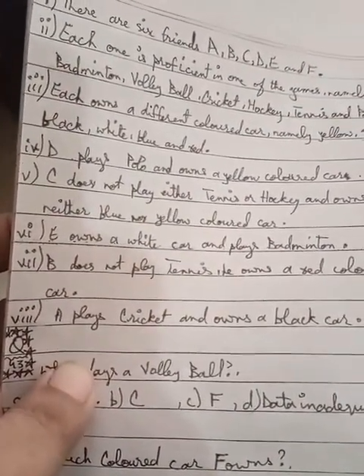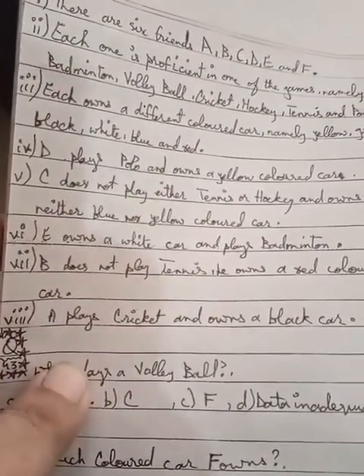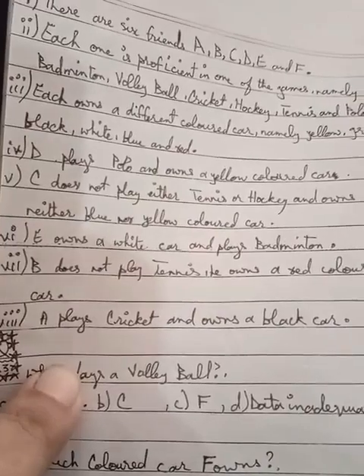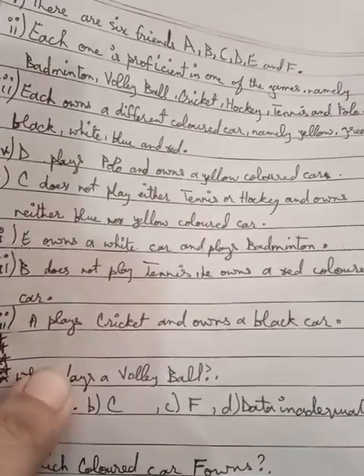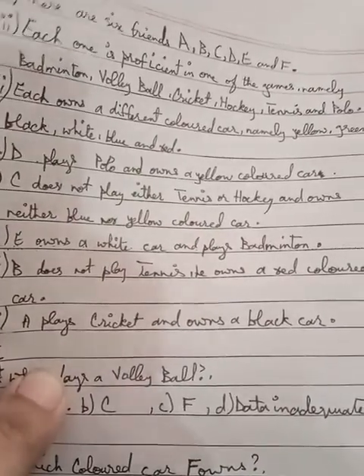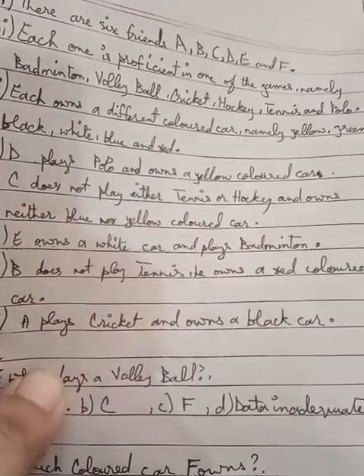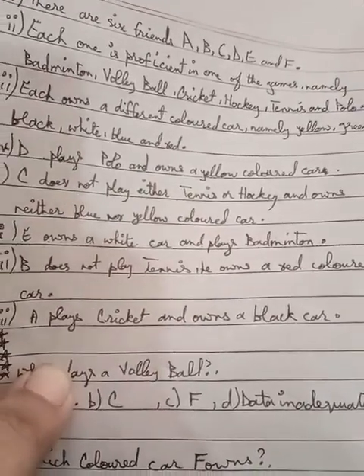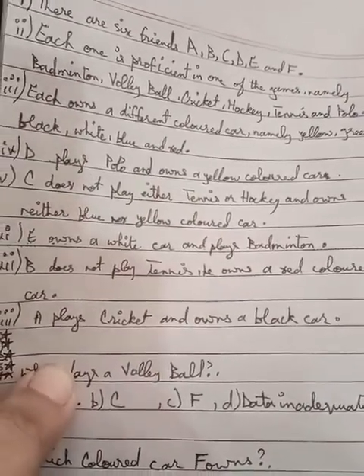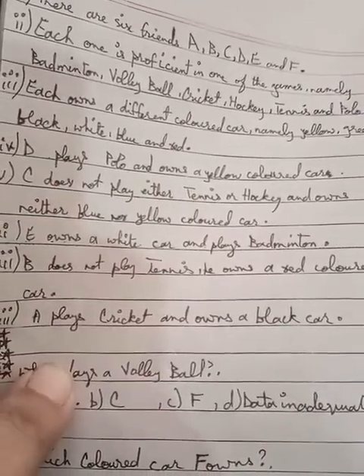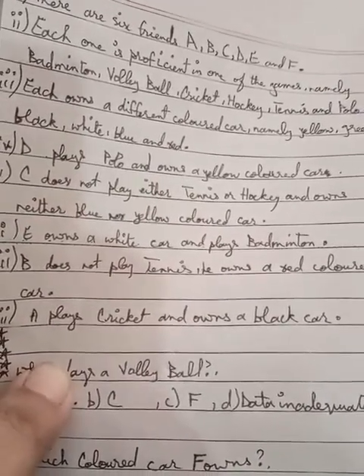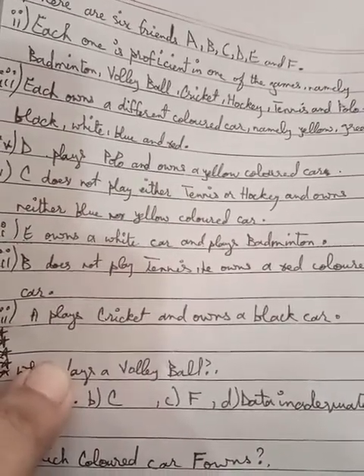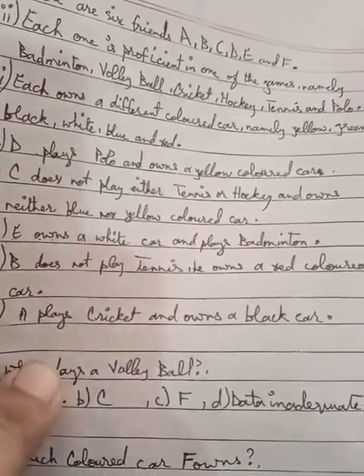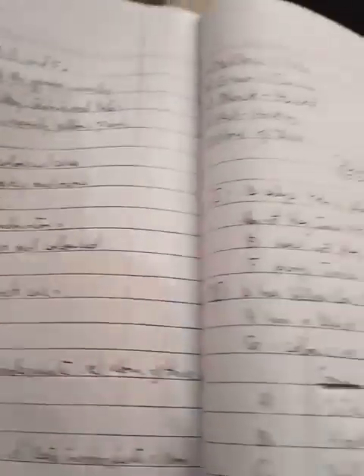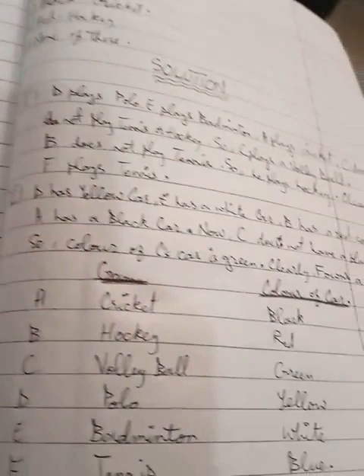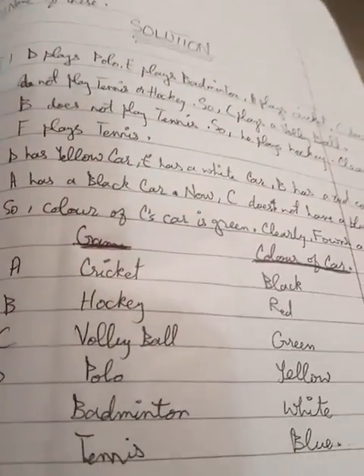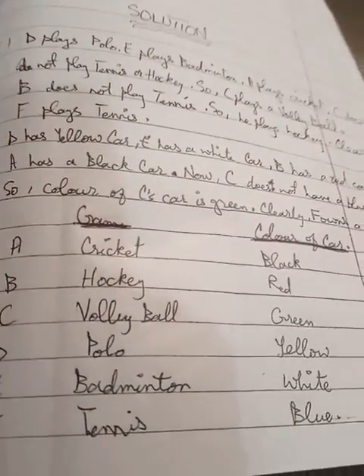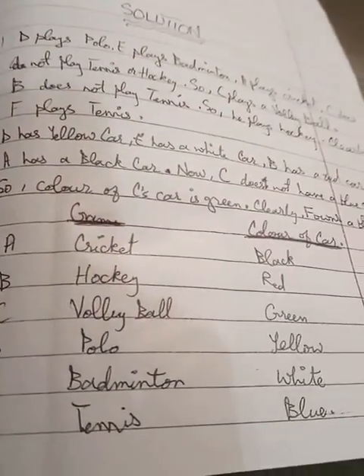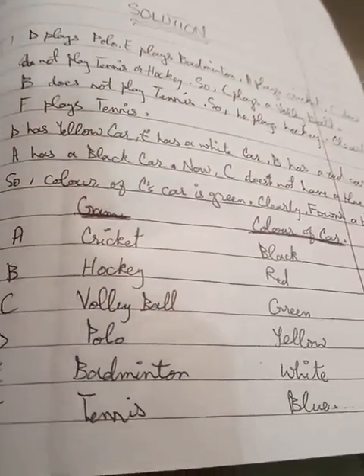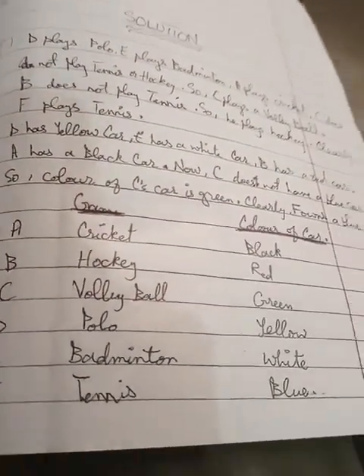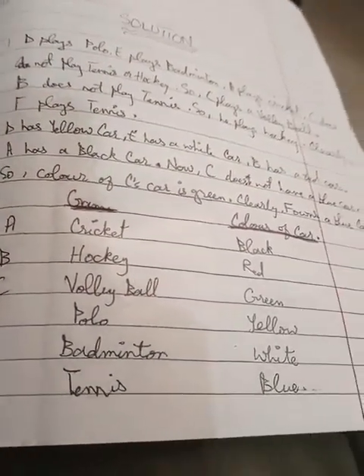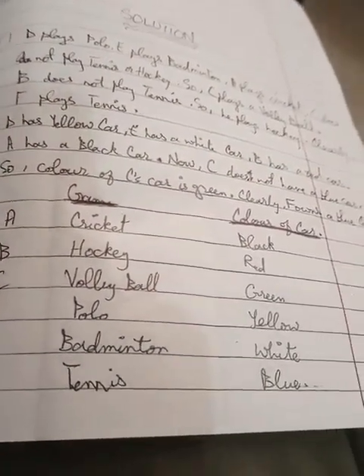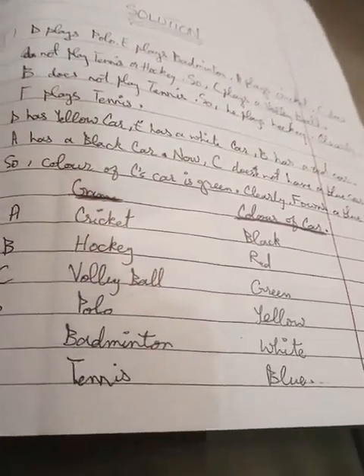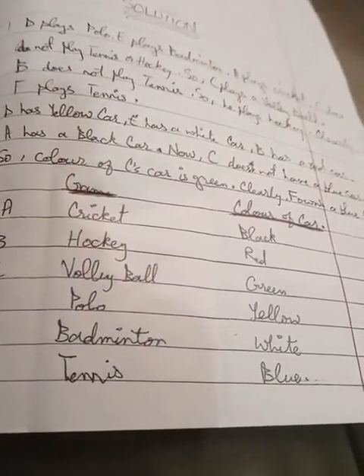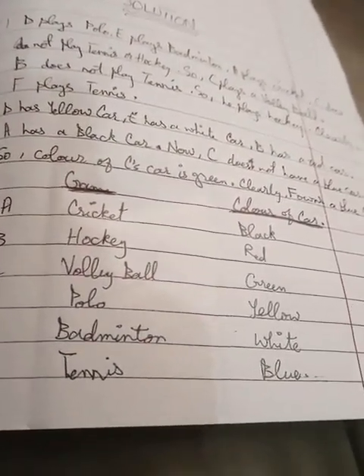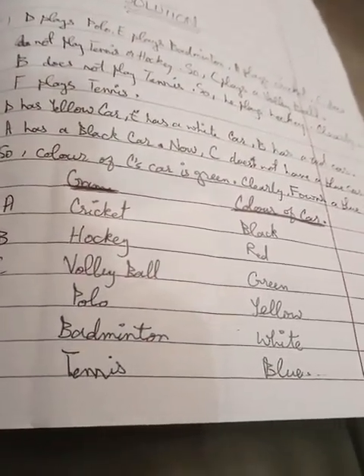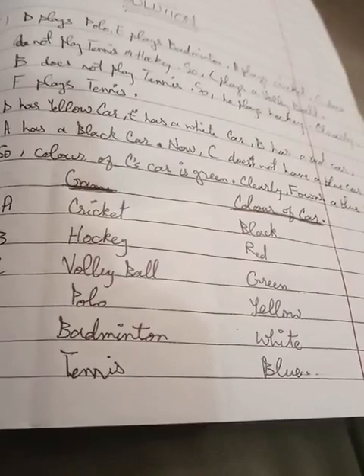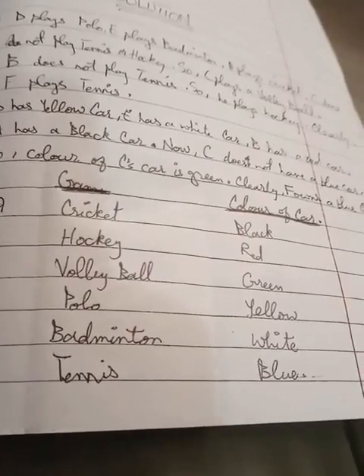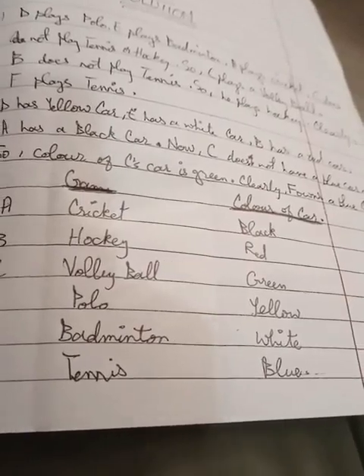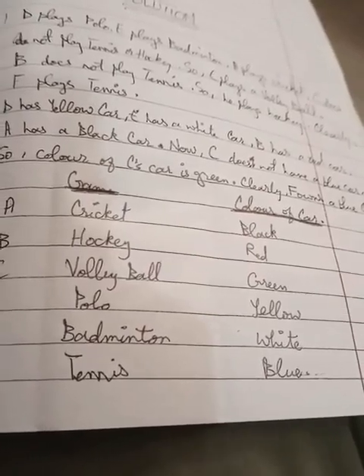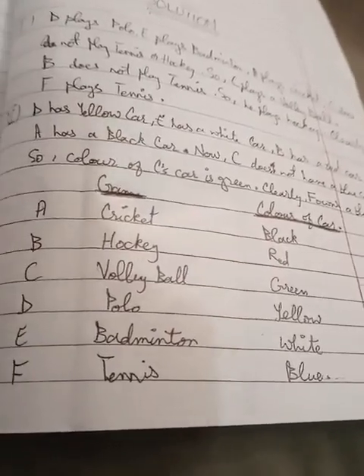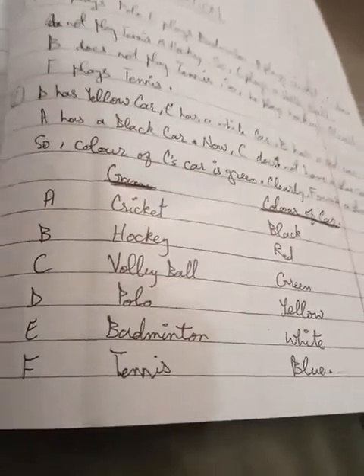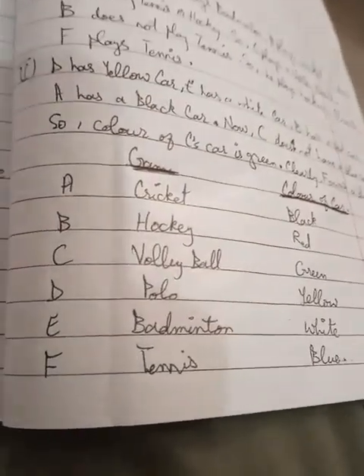C does not play either tennis or hockey, and owns neither a blue nor yellow car. Since all other car colors are taken, C must have a green car.